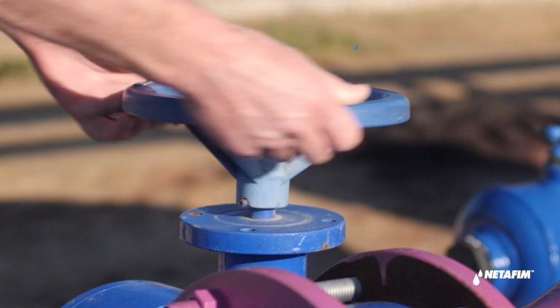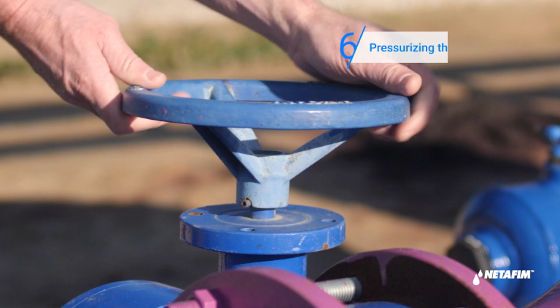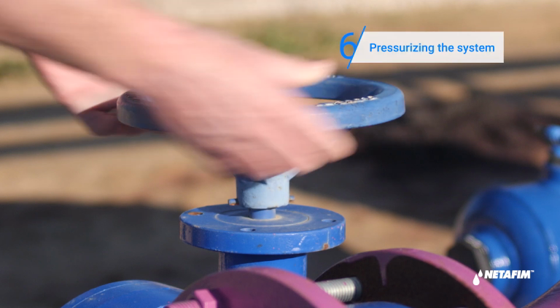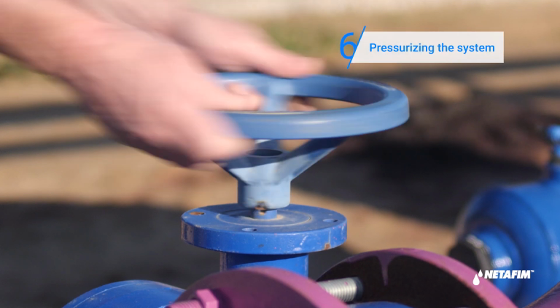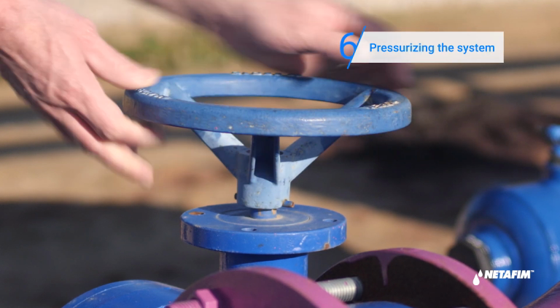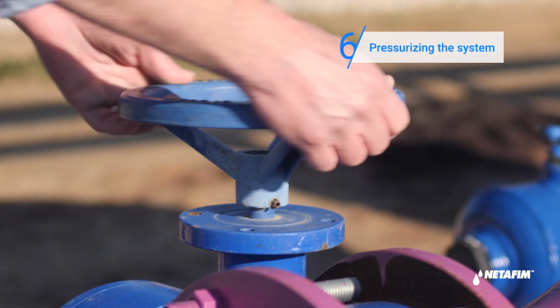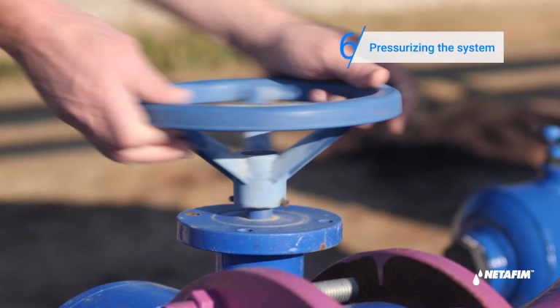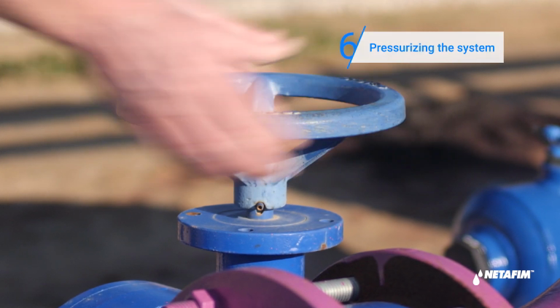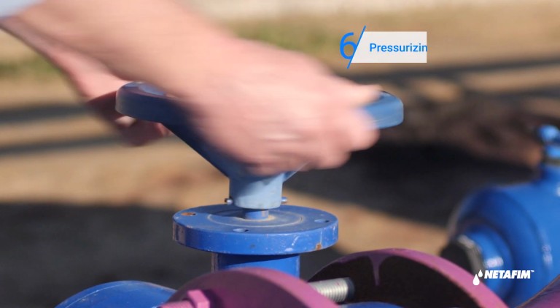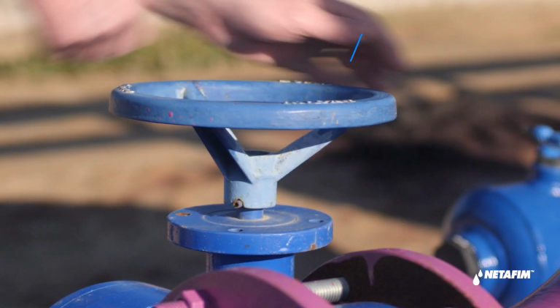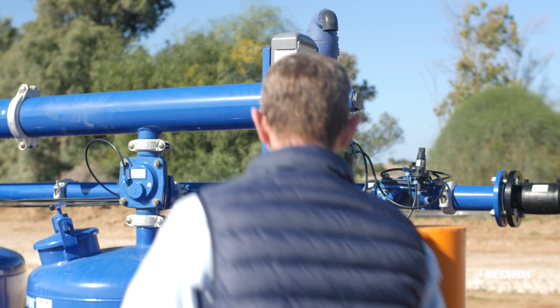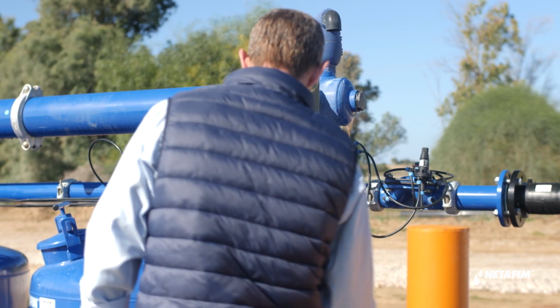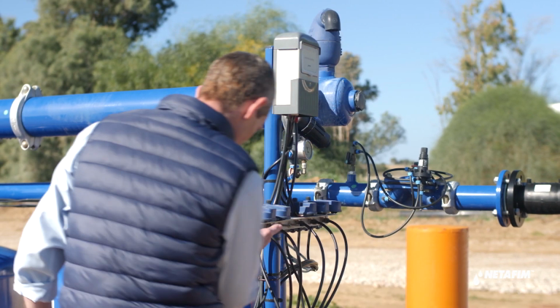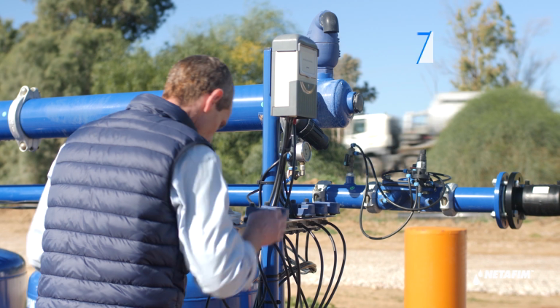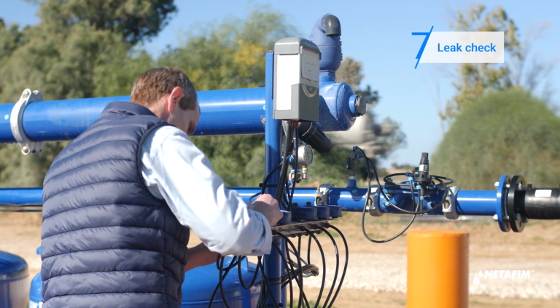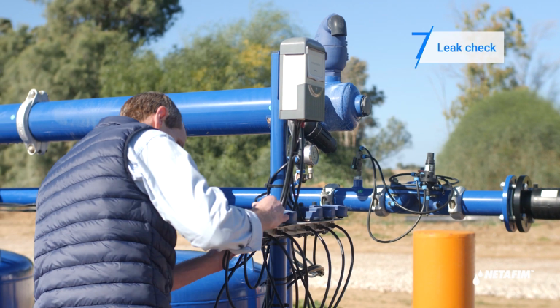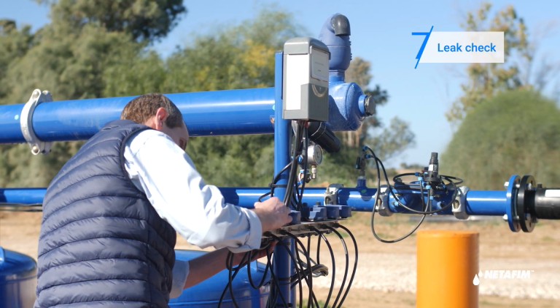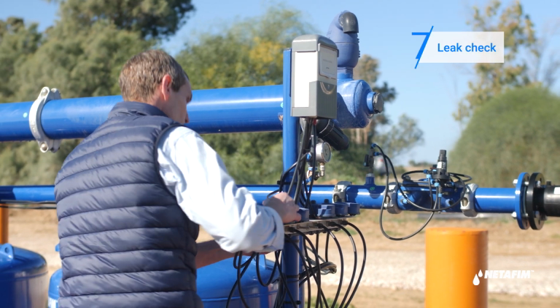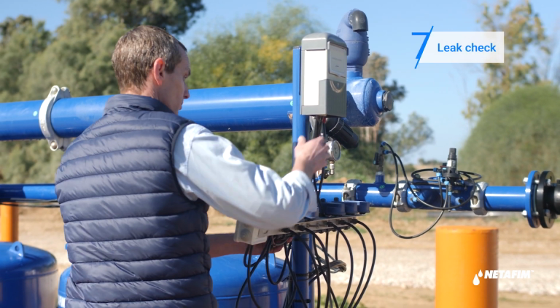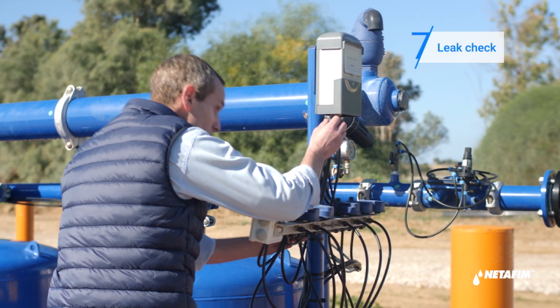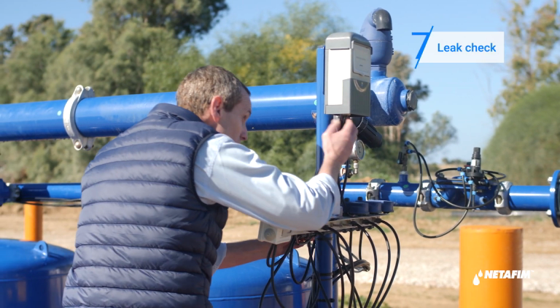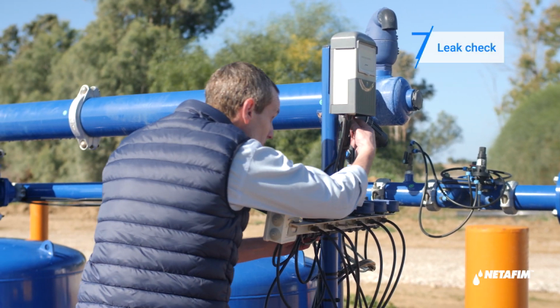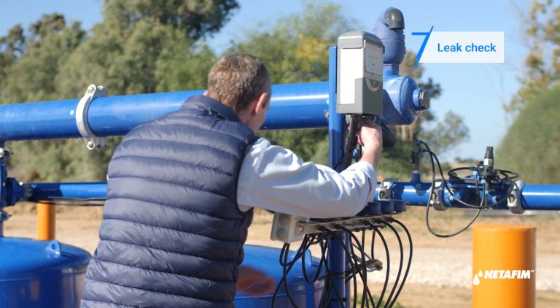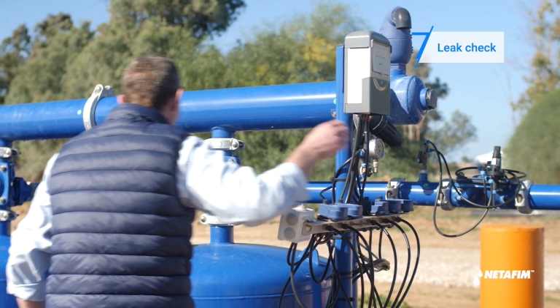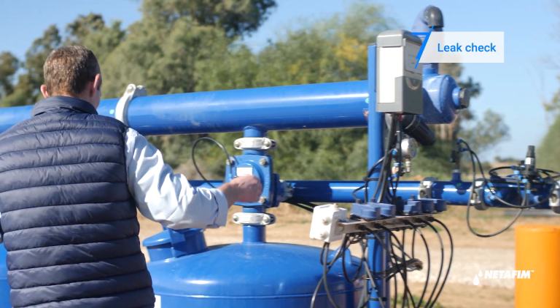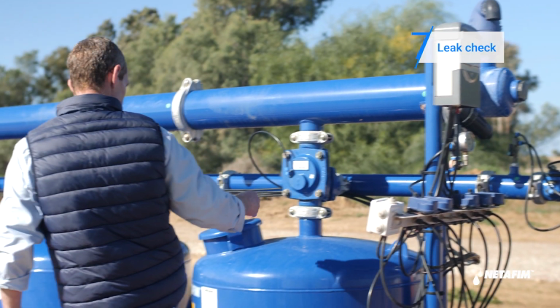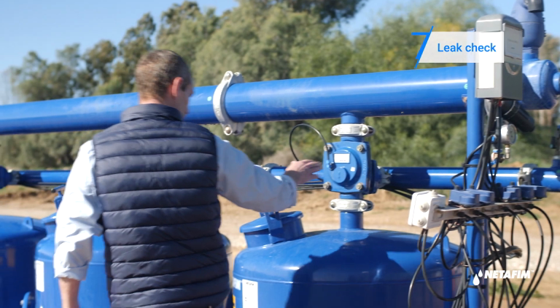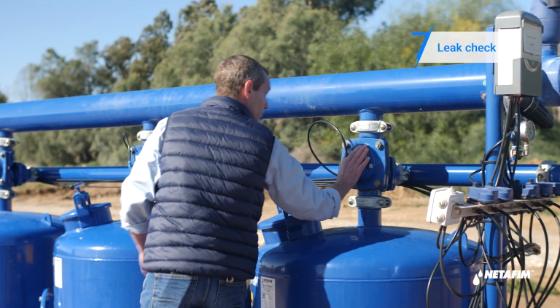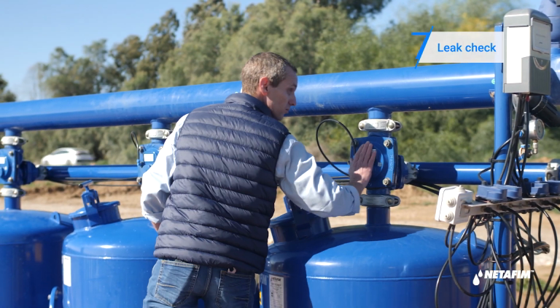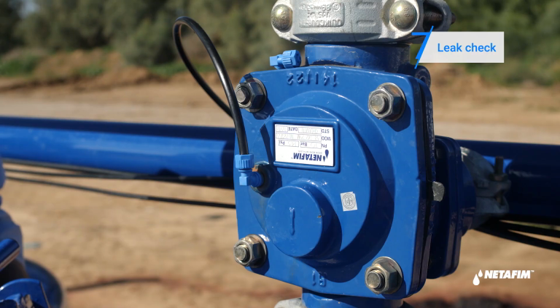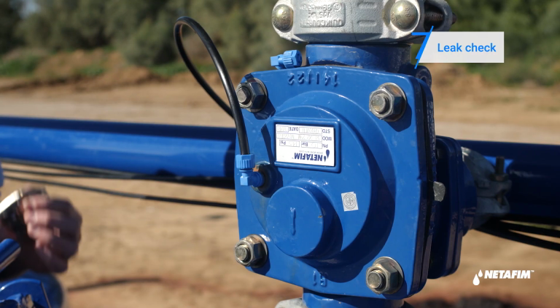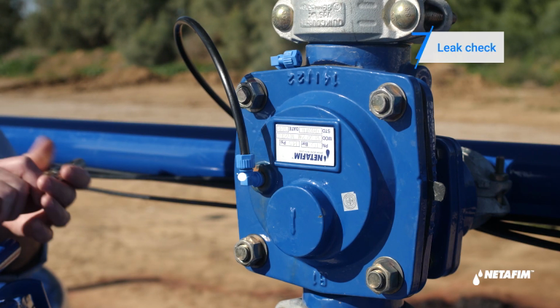Open the main water valve and pressurize the system. Check that all connections and fittings are not leaking. If any of them are leaking, reconnect and replace. Put everything in place.